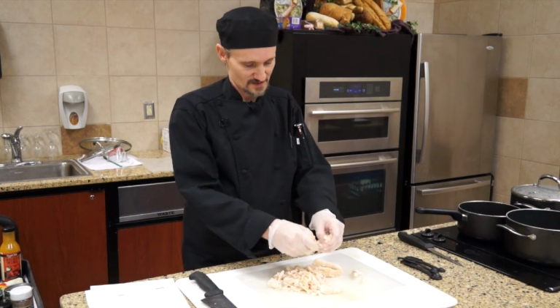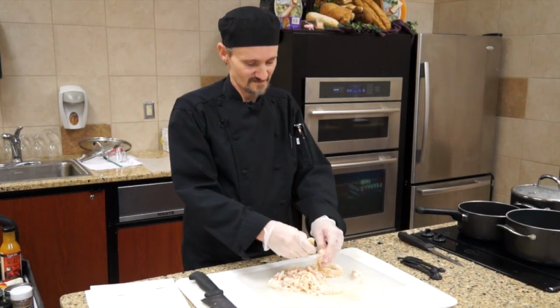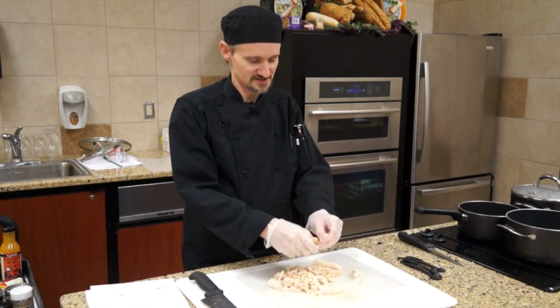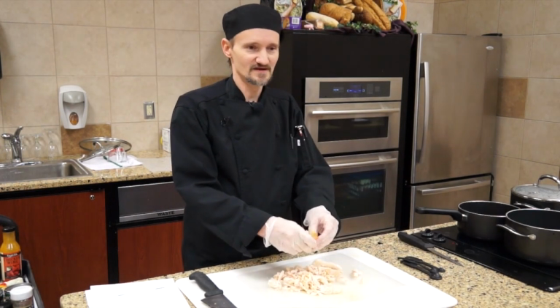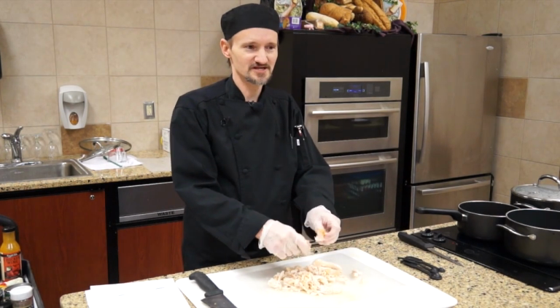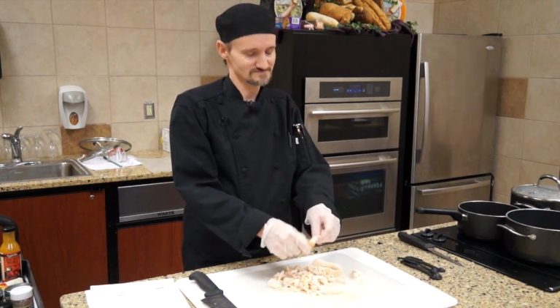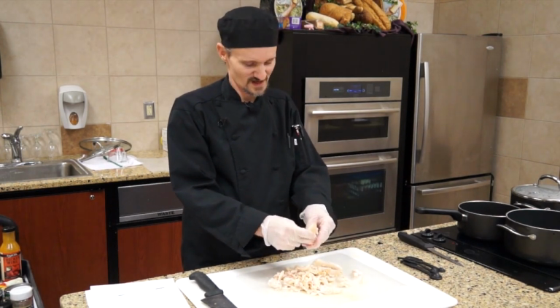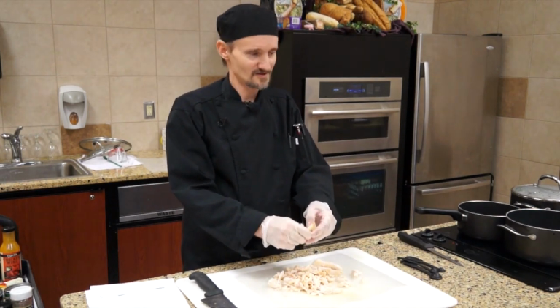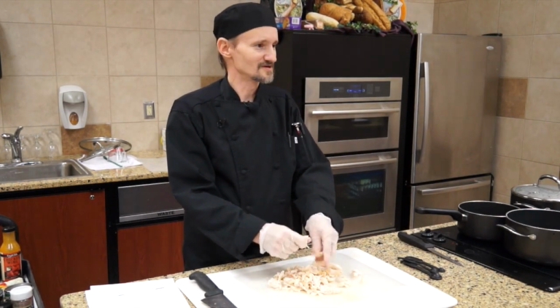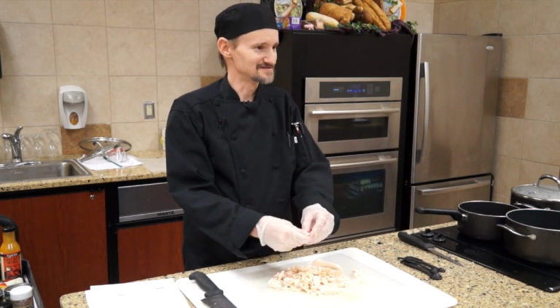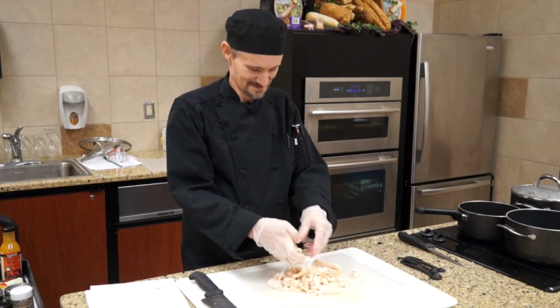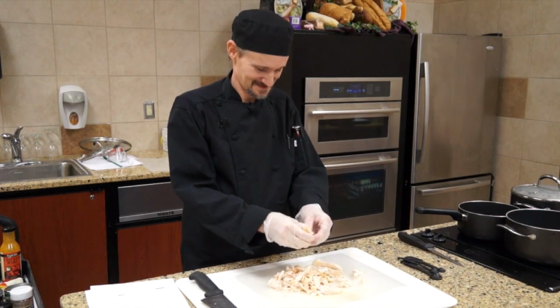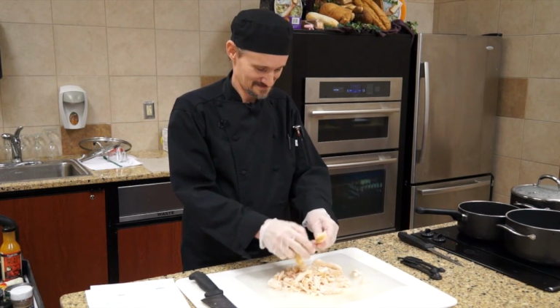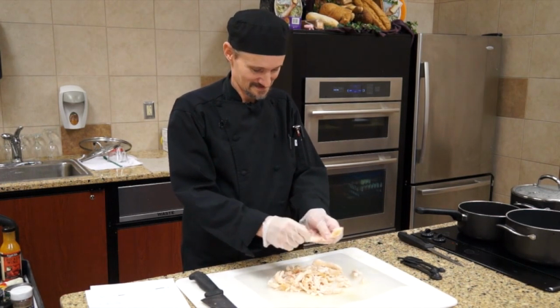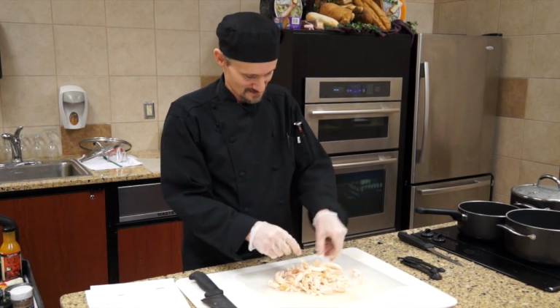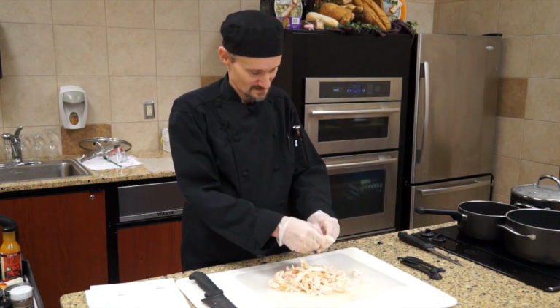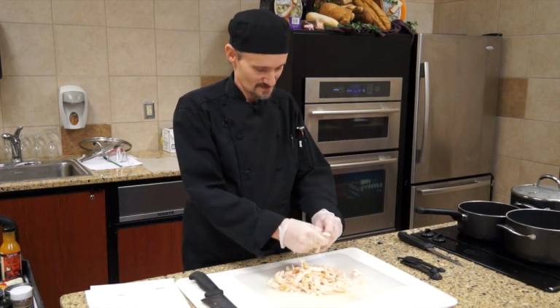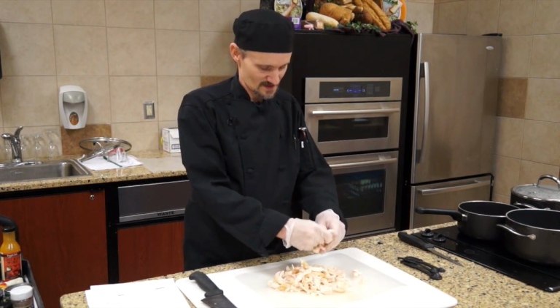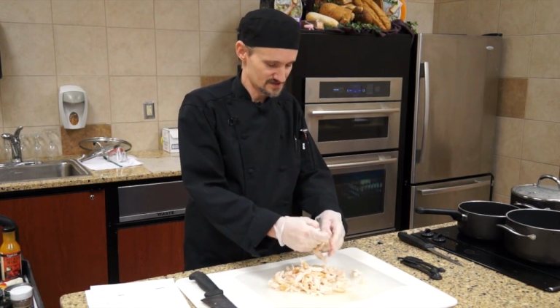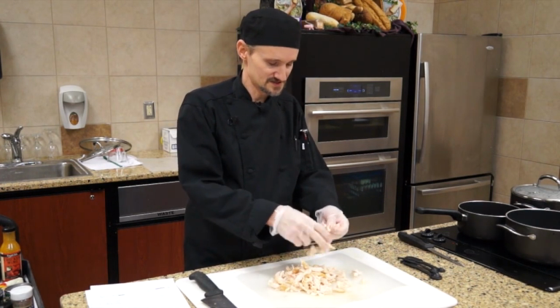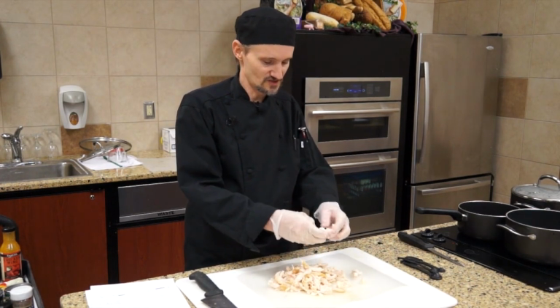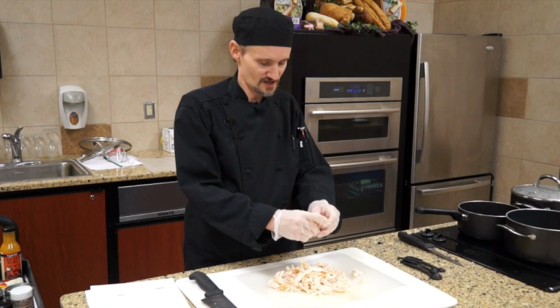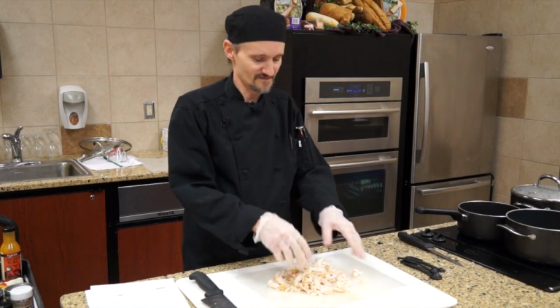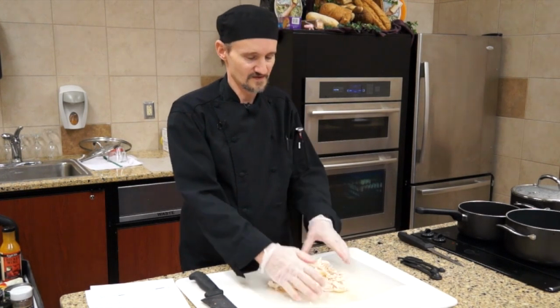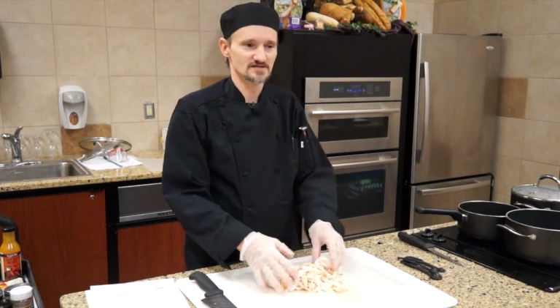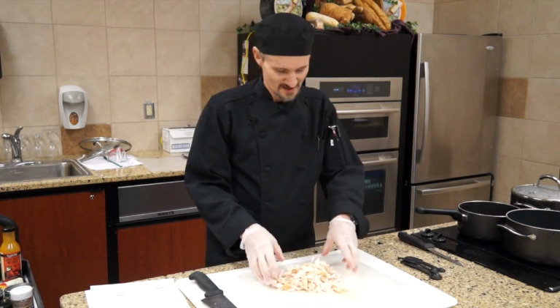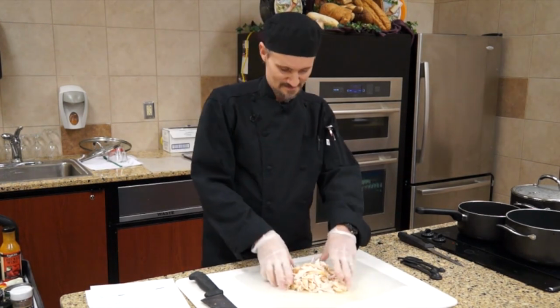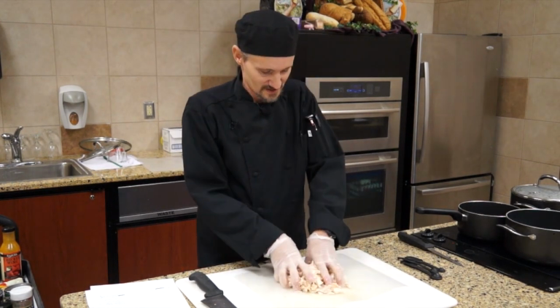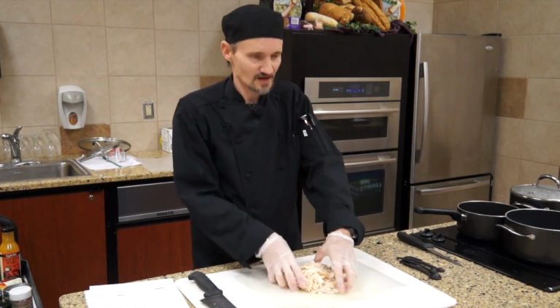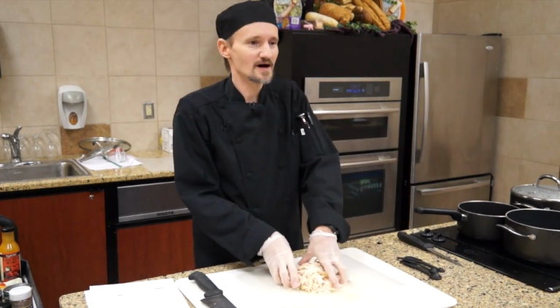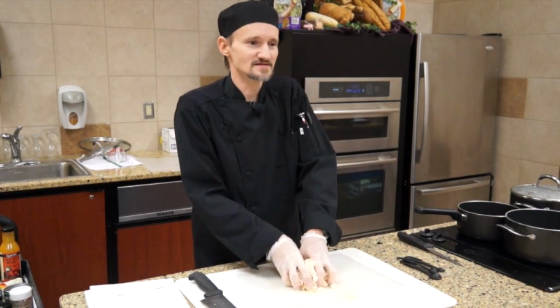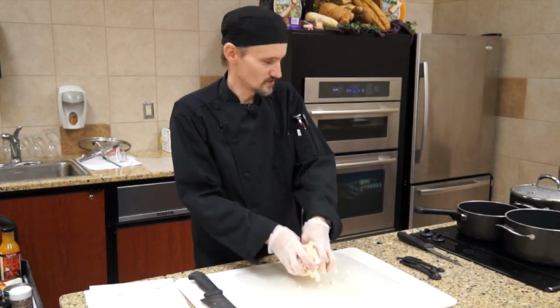One of the advantages is if you have leftover chicken, you don't have to worry about it. And this is stuff that you can prep the day before if you want to, and just throw it all in the pot the next morning.